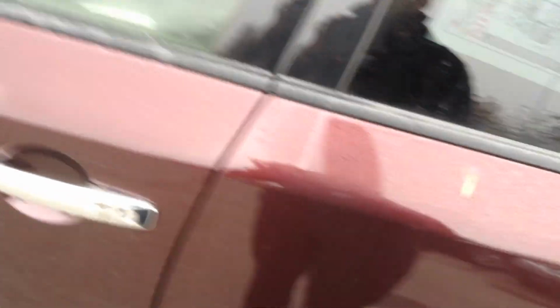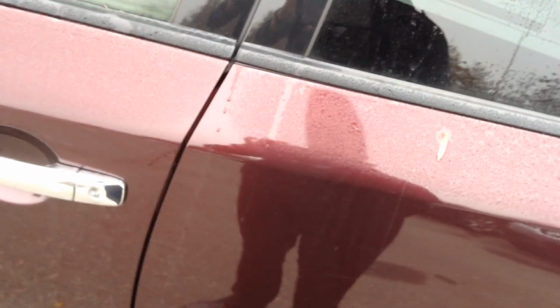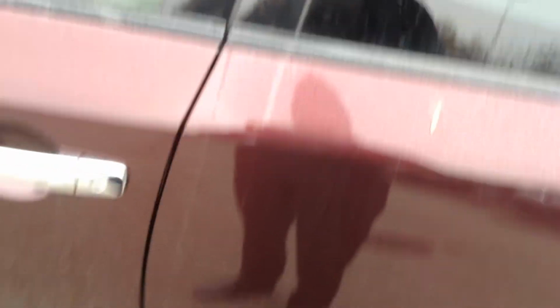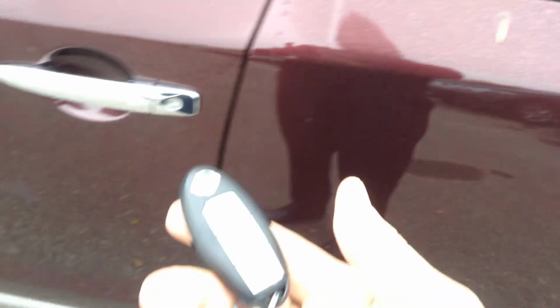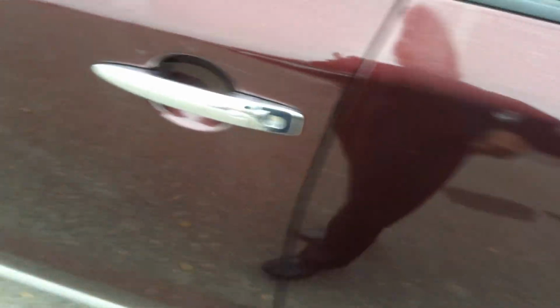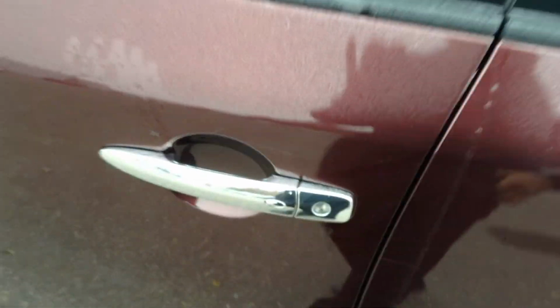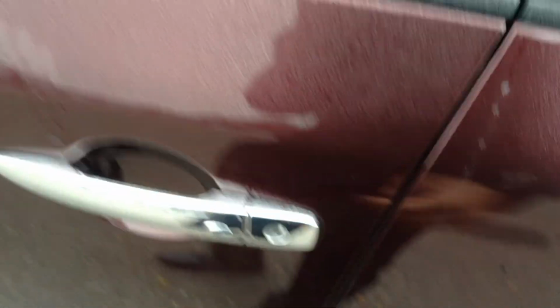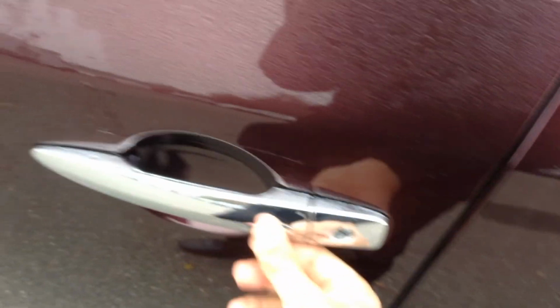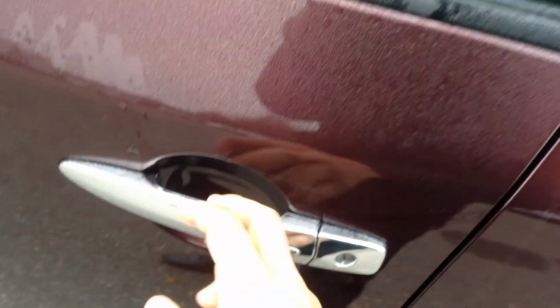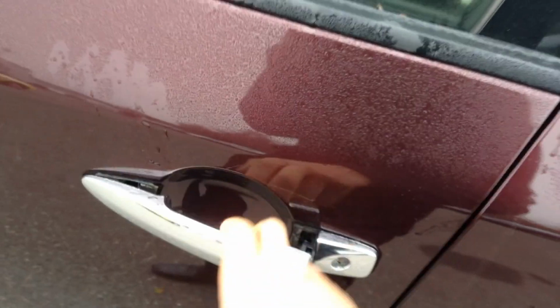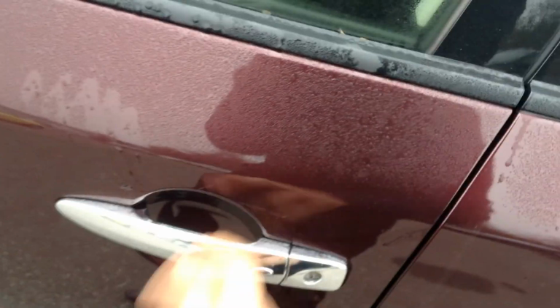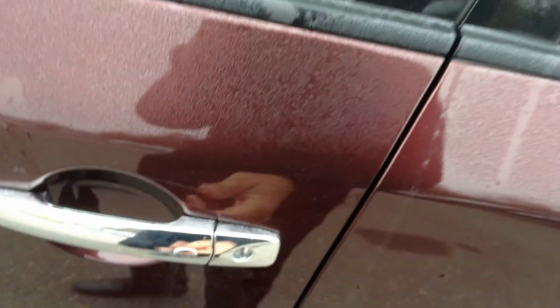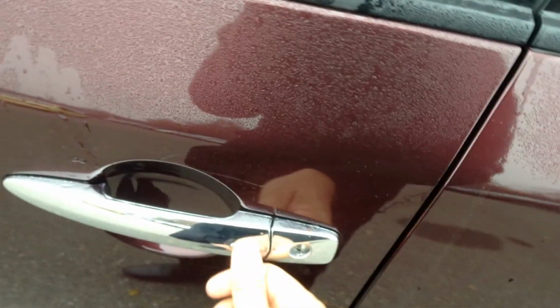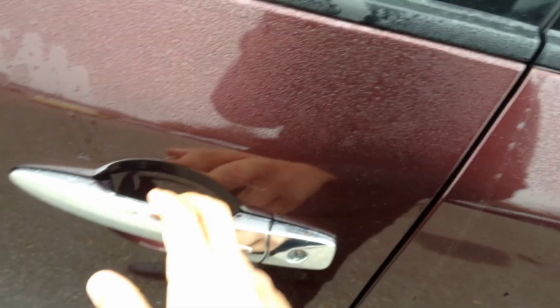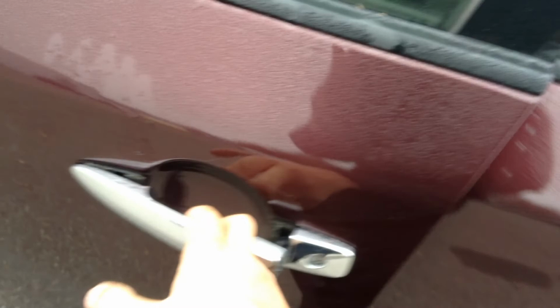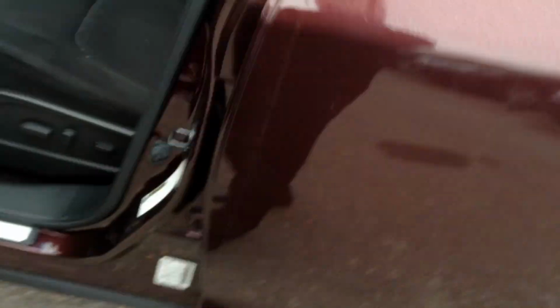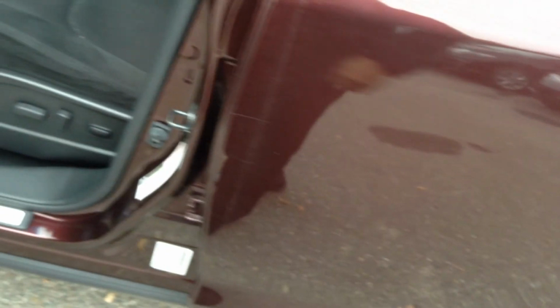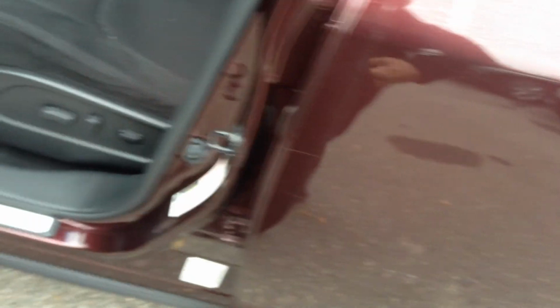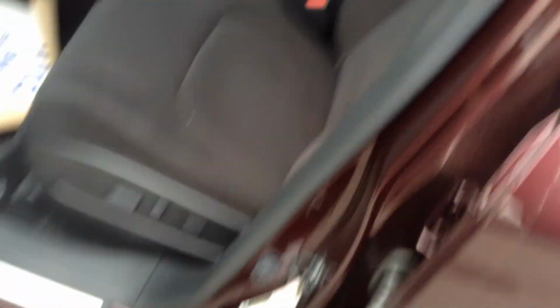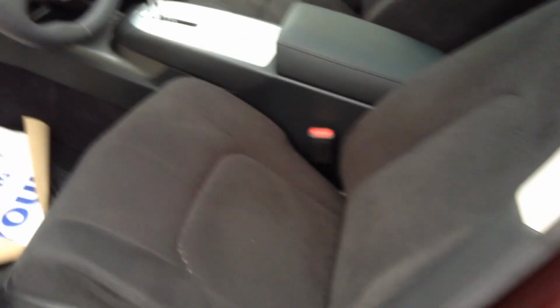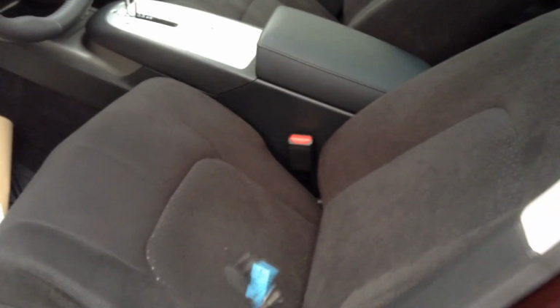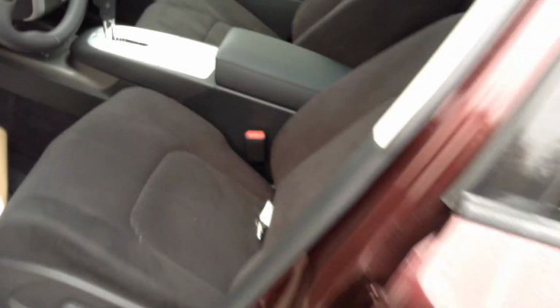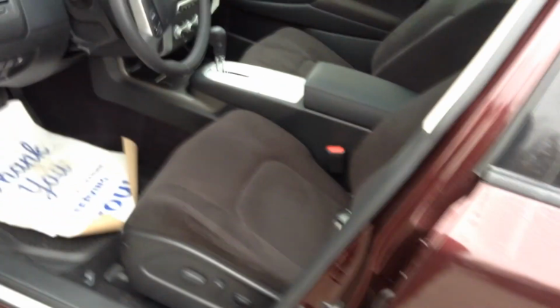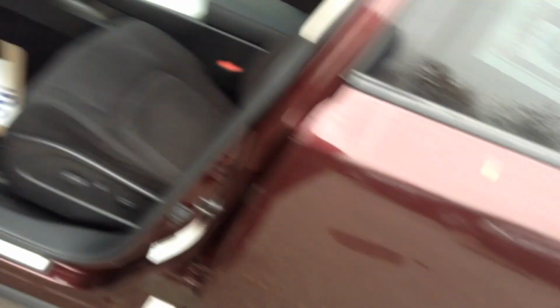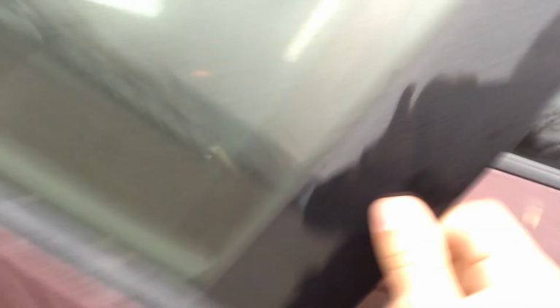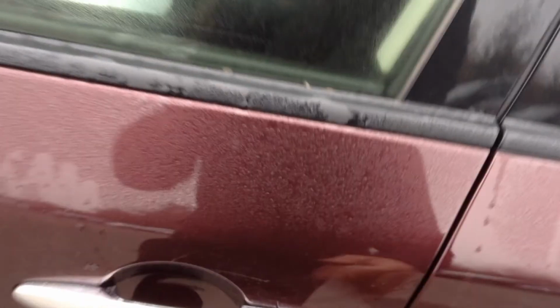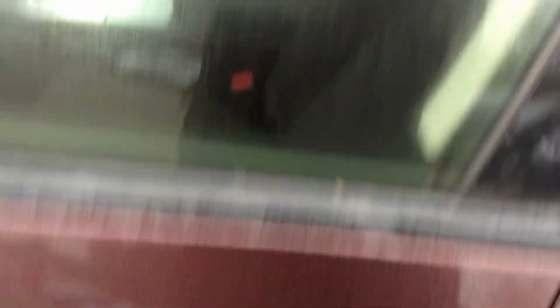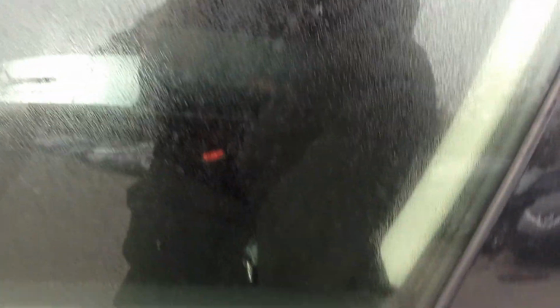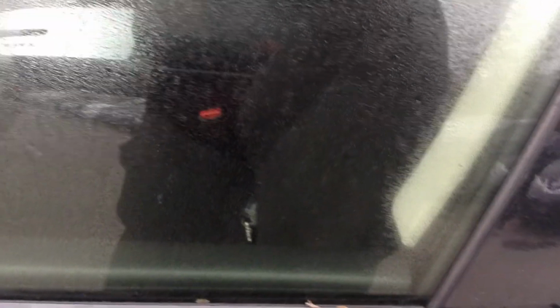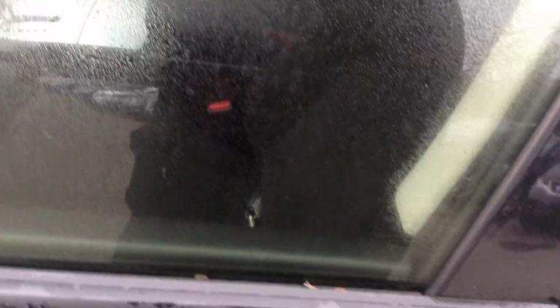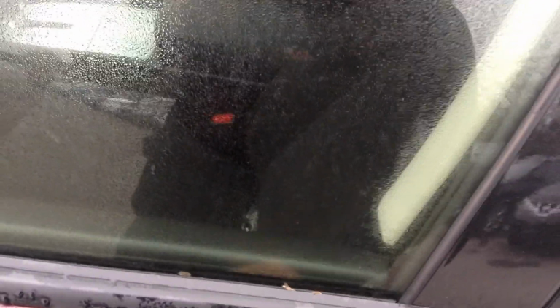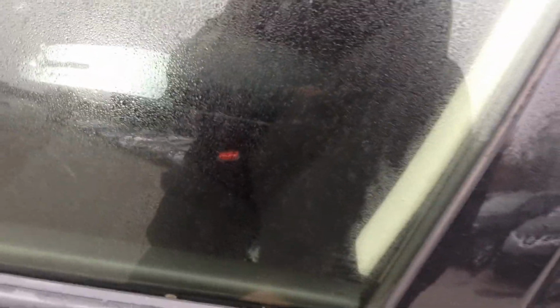Intelligent key system — so you keep this in your pocket, push the button and it locks up, push it again and it unlocks. The big thing is, if you leave it in the vehicle and try to lock it in — say it's on the seat — it won't let you.